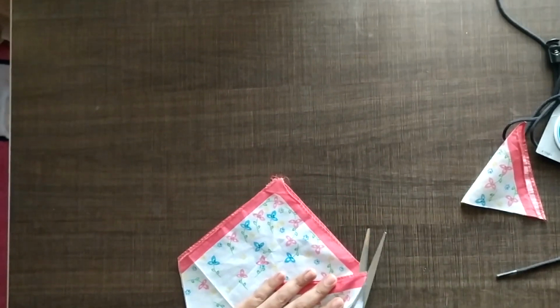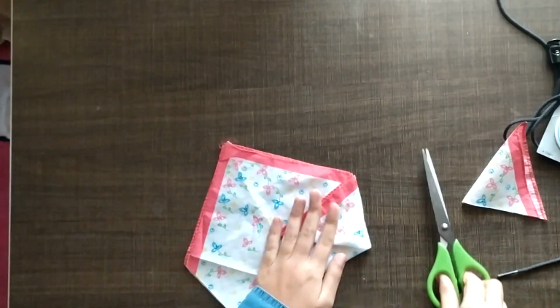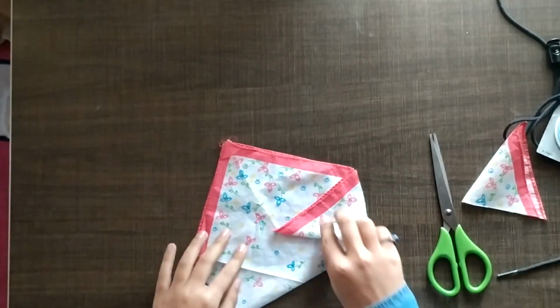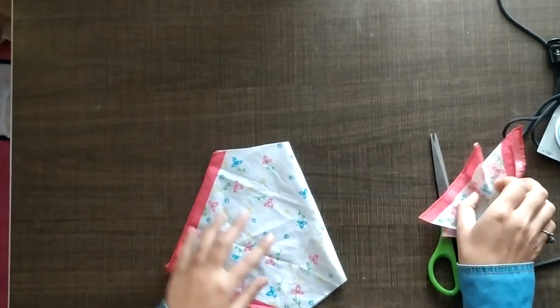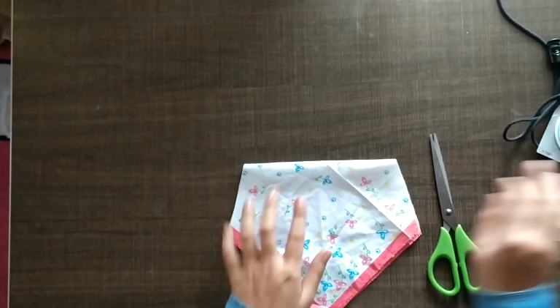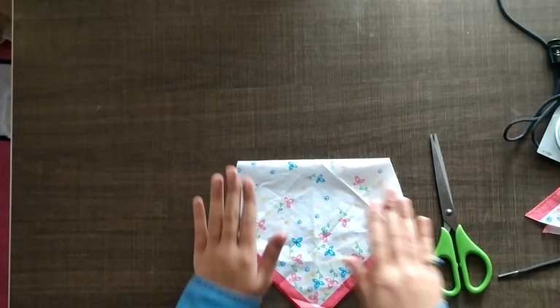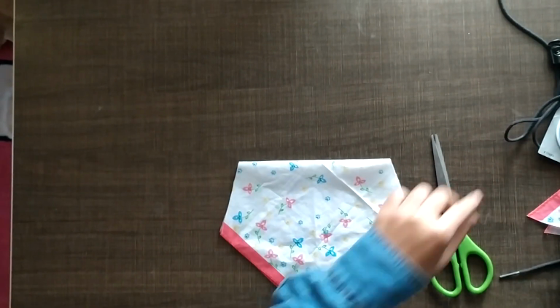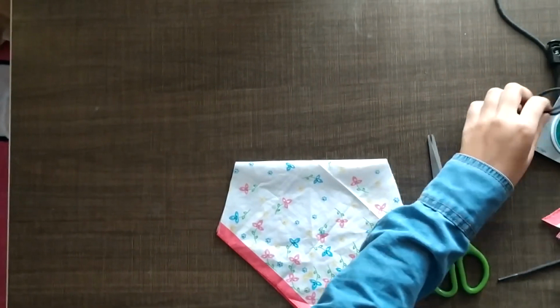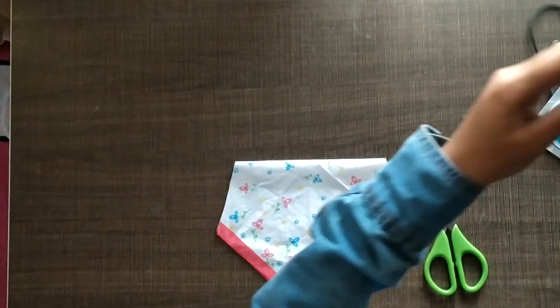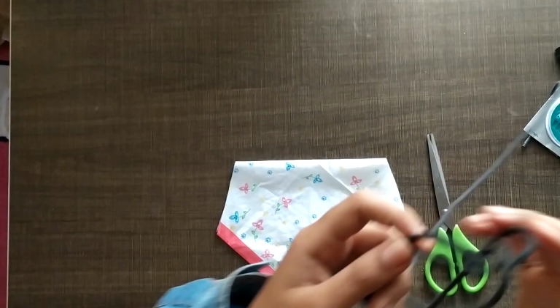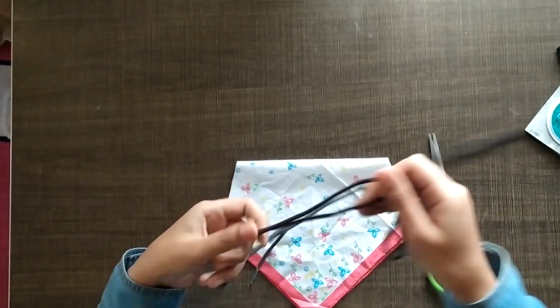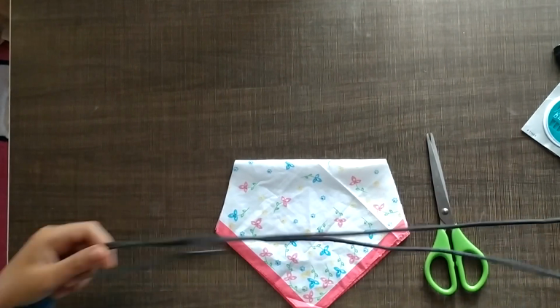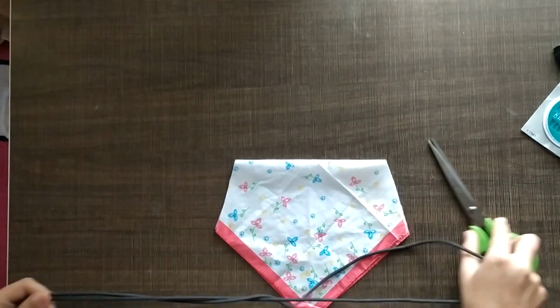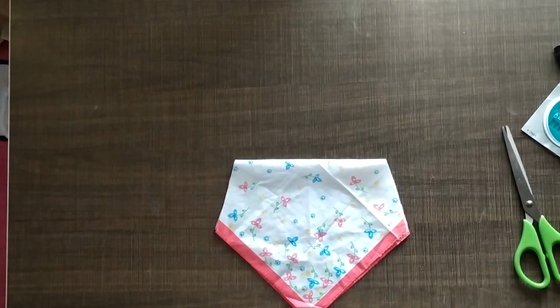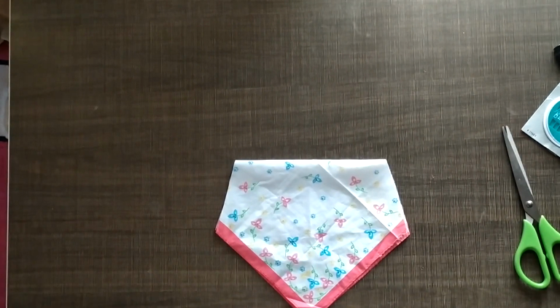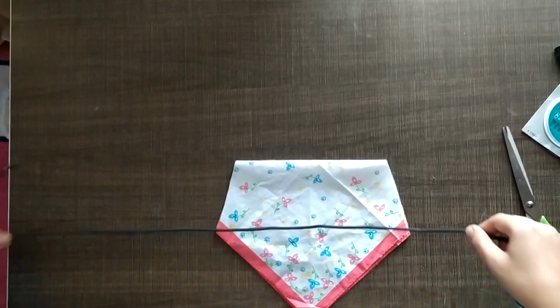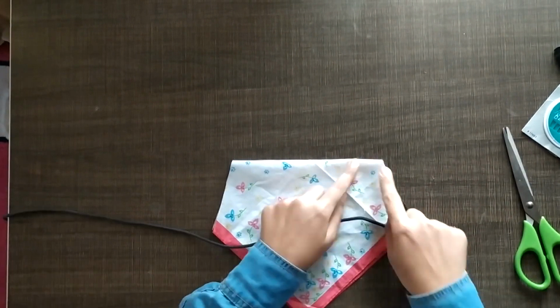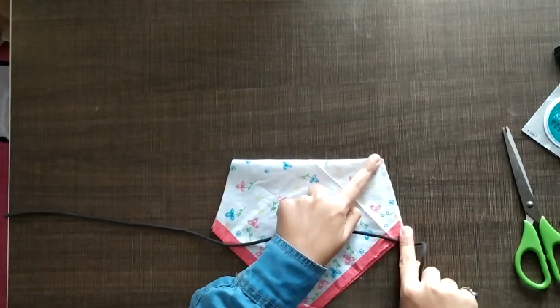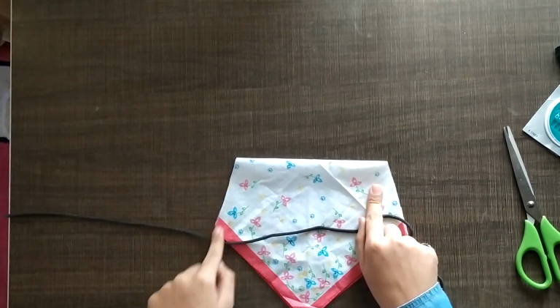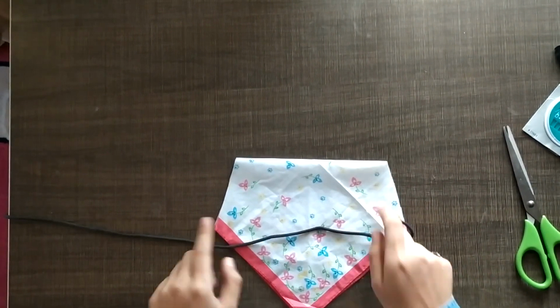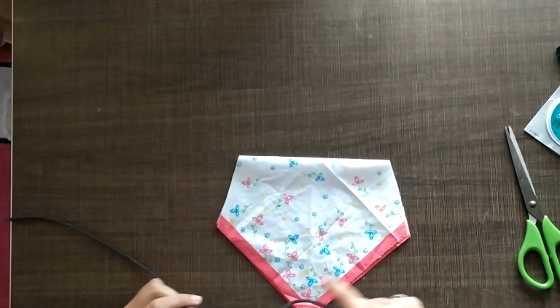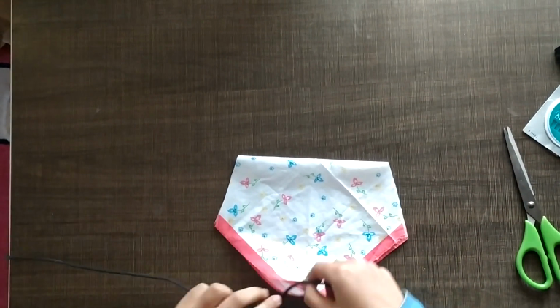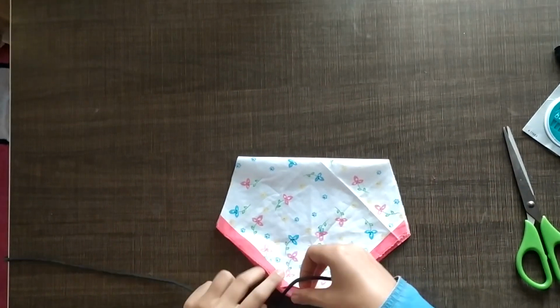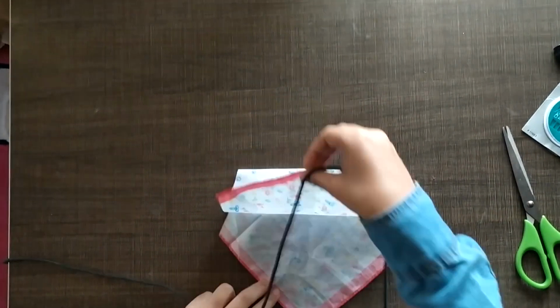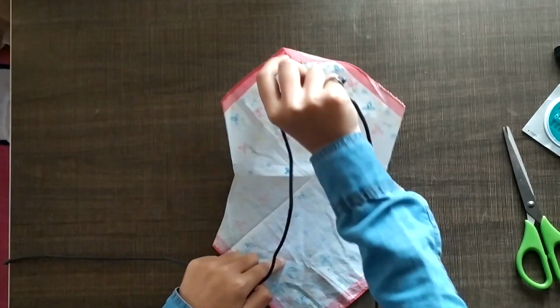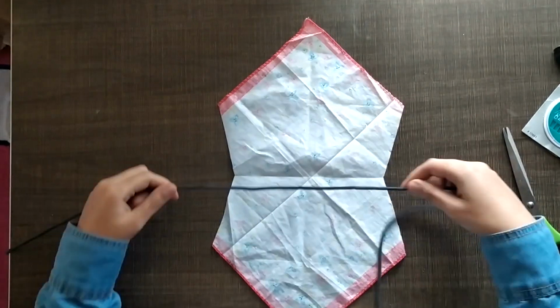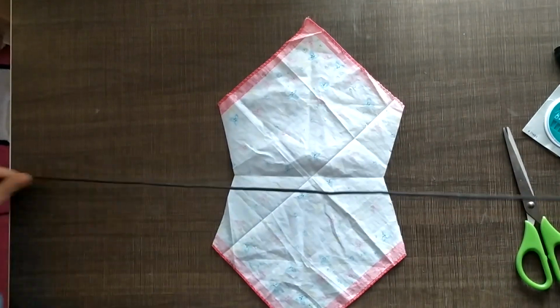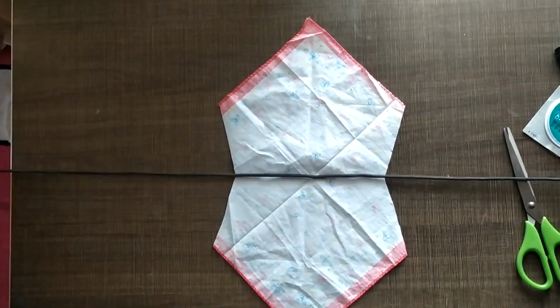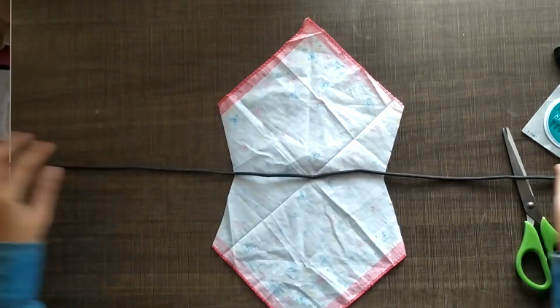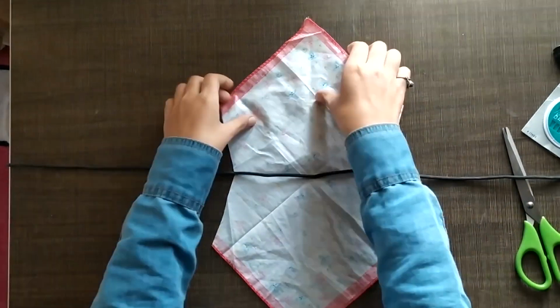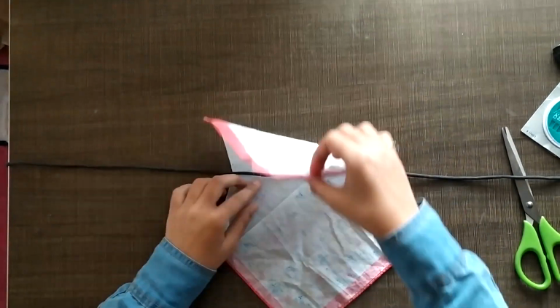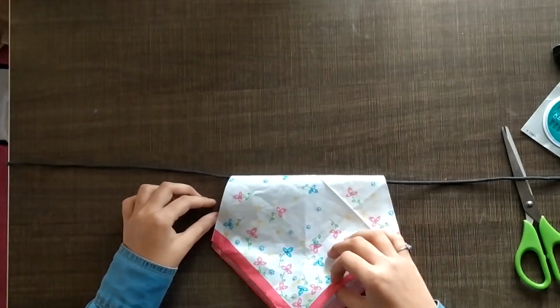Next, you're going to want to take some piece of shoelace — you can use any piece of string or elastic — and you want to align it in the middle.